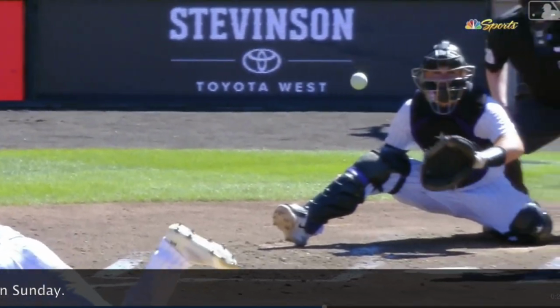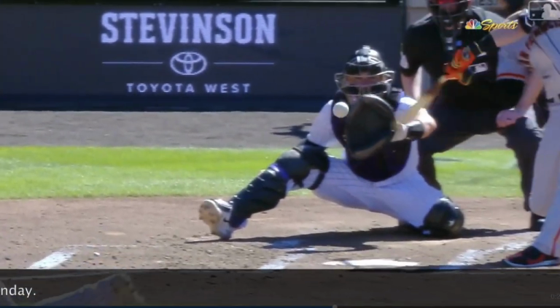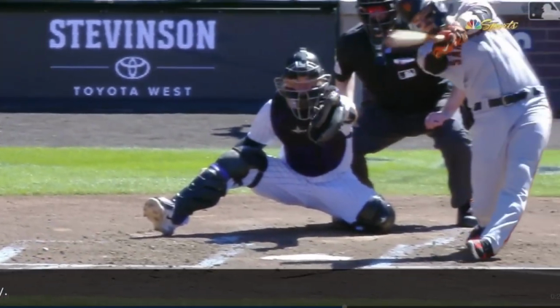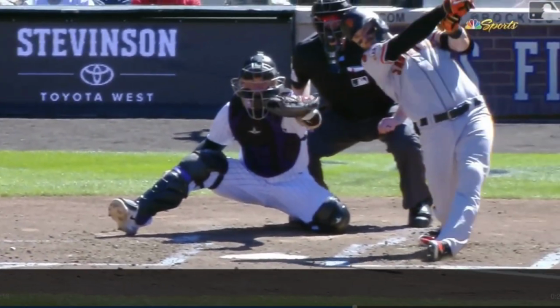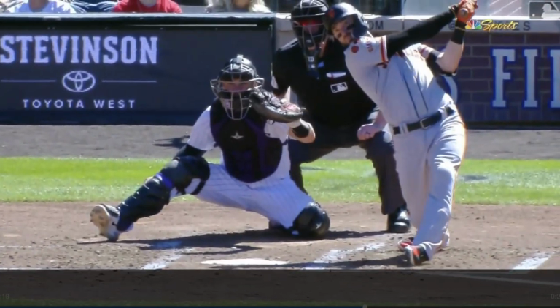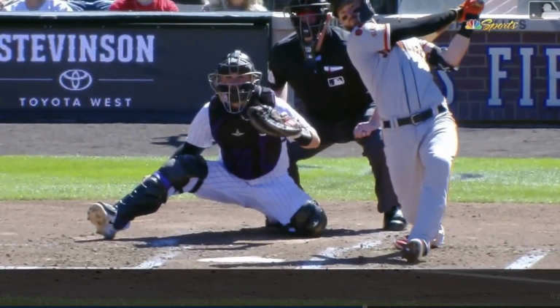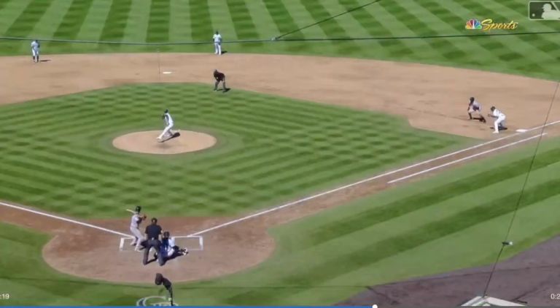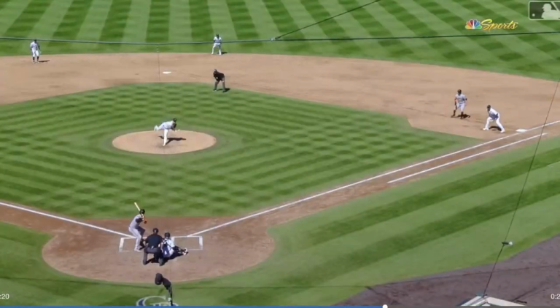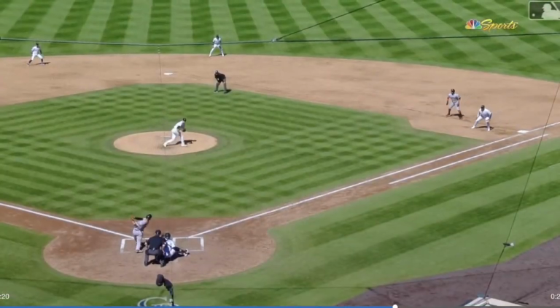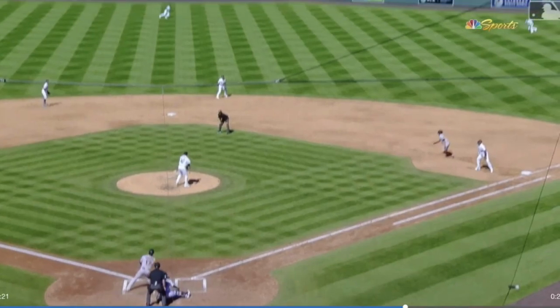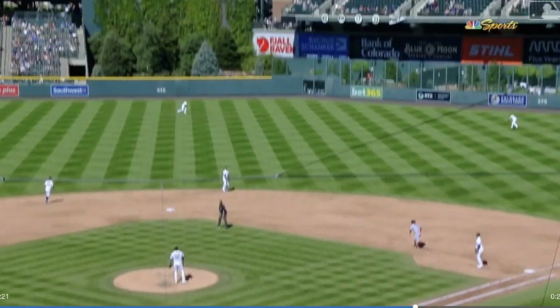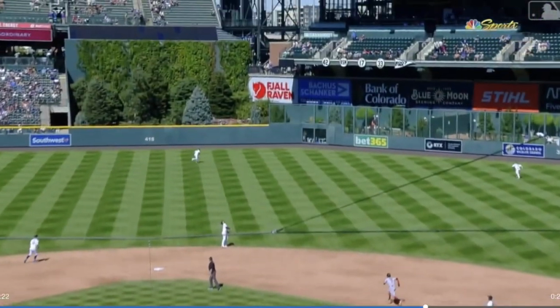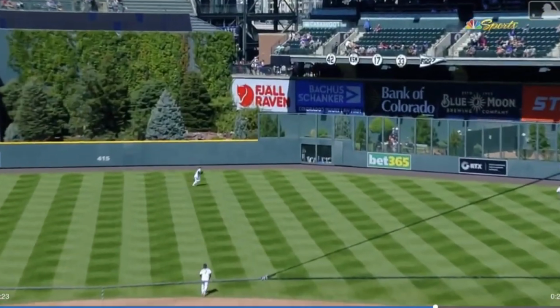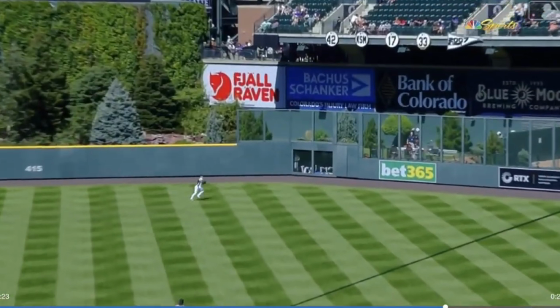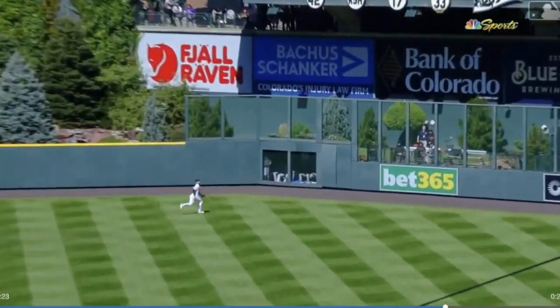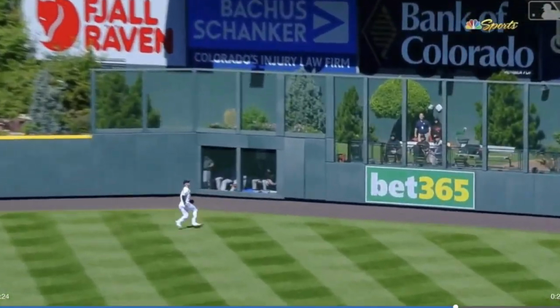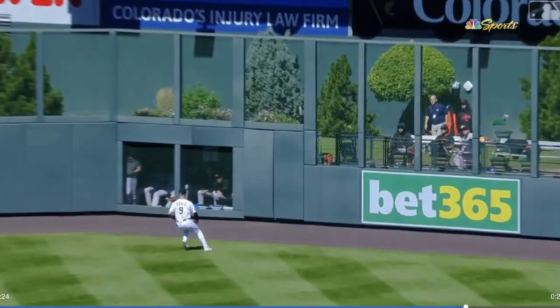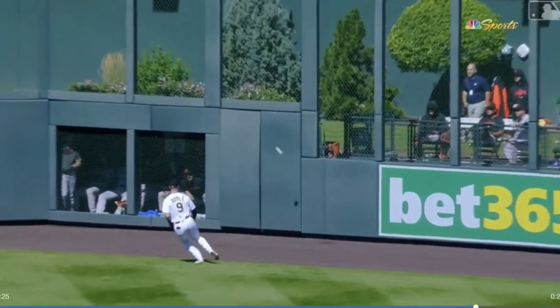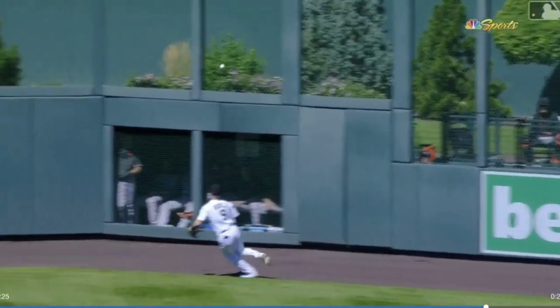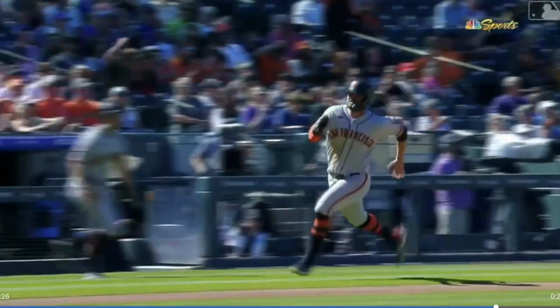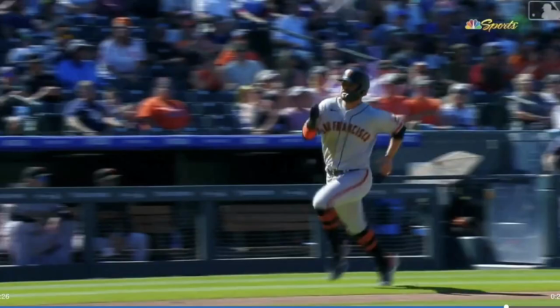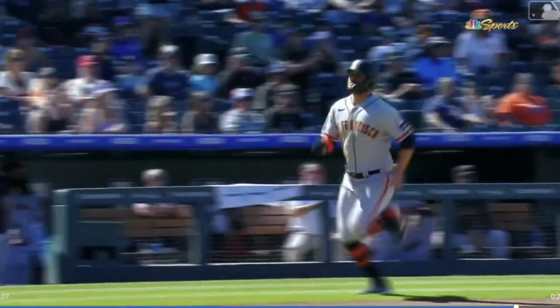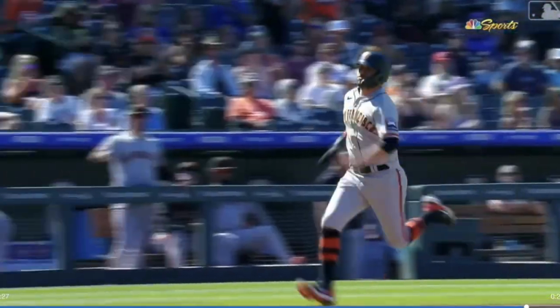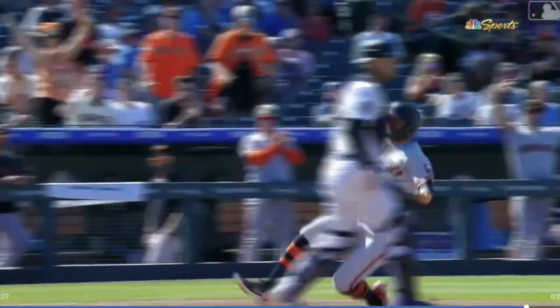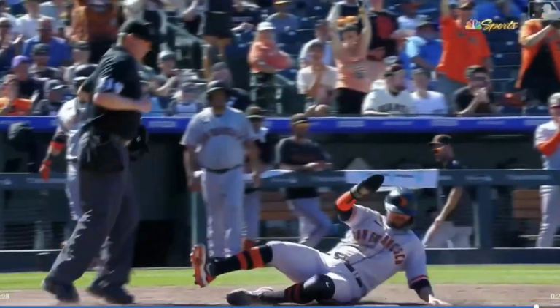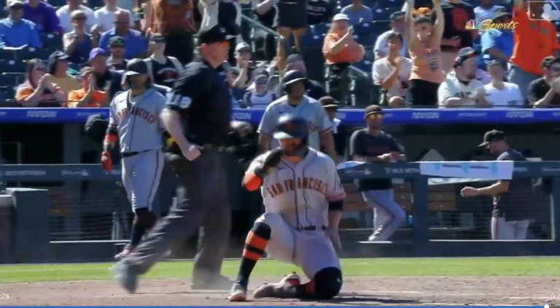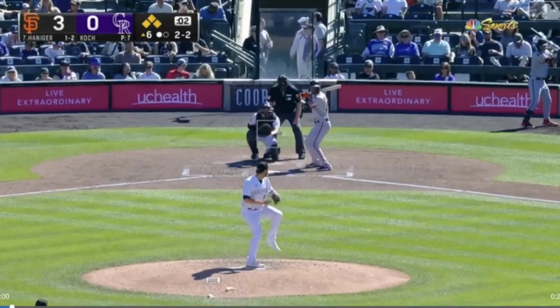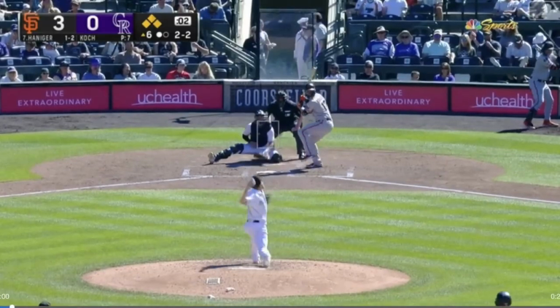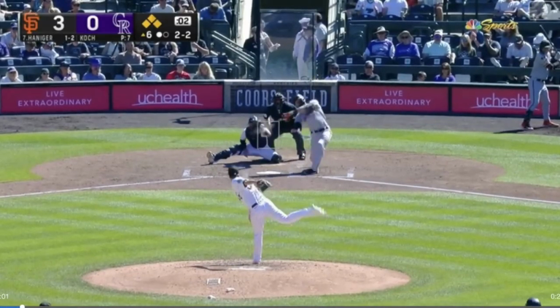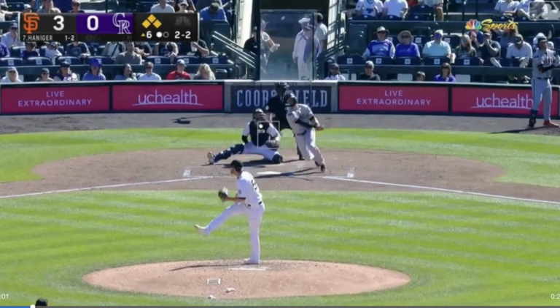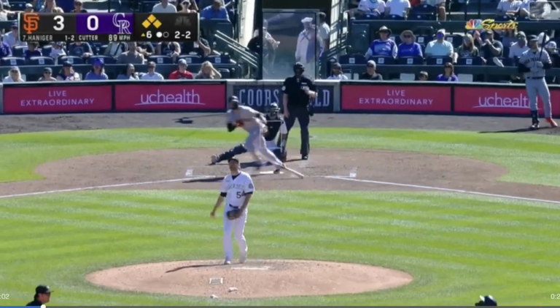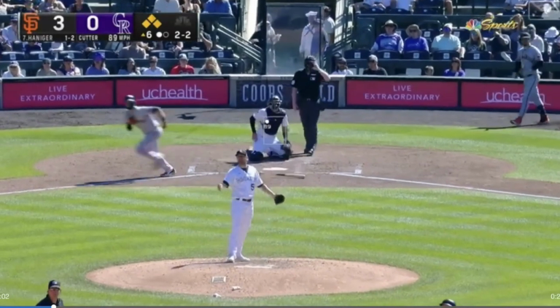Amazing at-bat, some great takes. He finally gets the four-seamer — 105 off the bat to right center. That's got to feel good for Hanniger. He's hit a lot of balls hard and it's just been right at people. Gets a little bit more loft on this one.